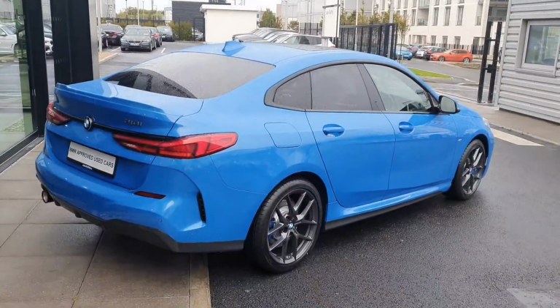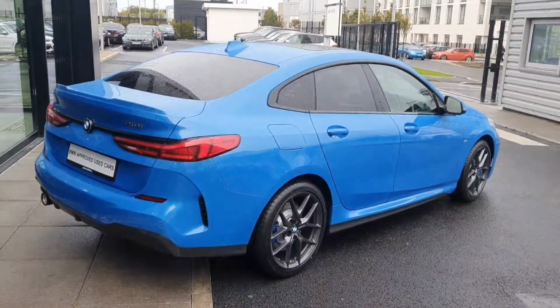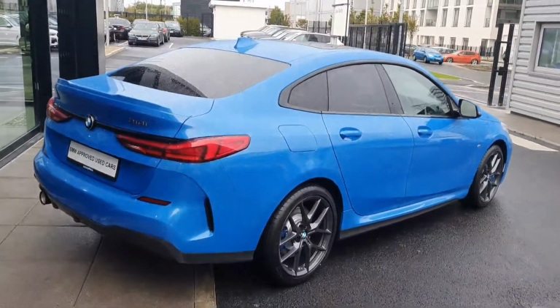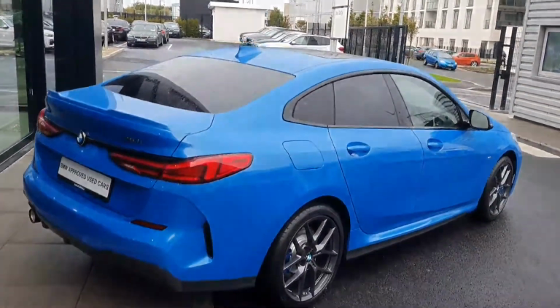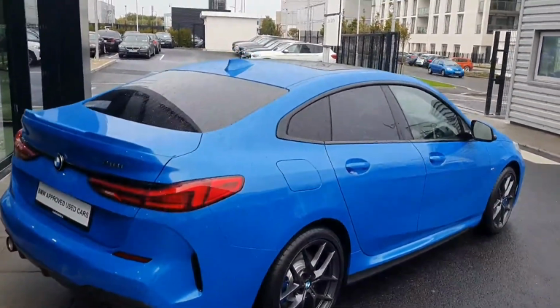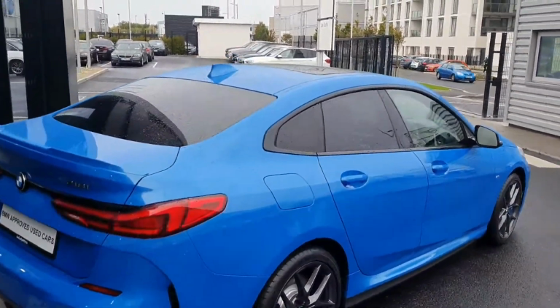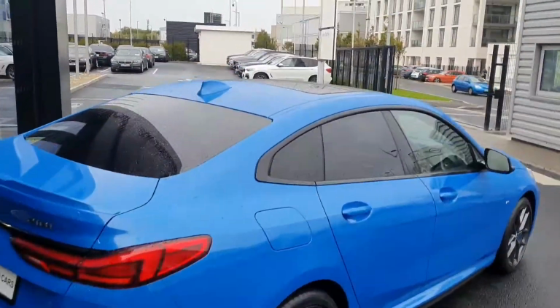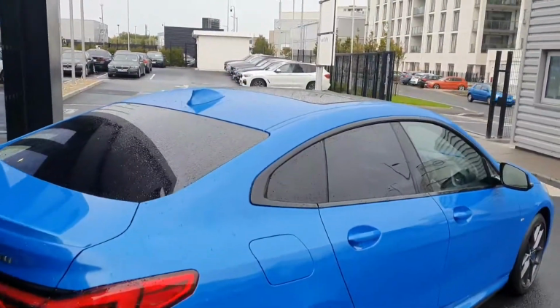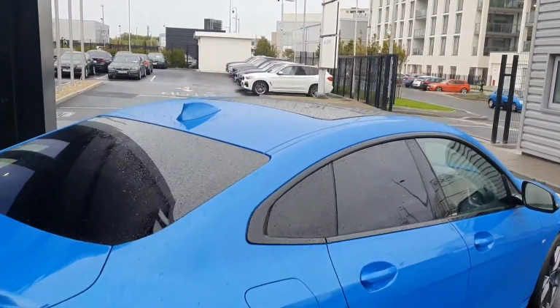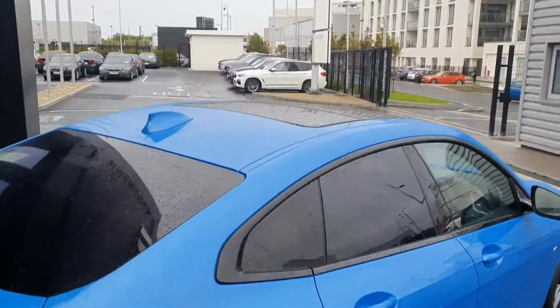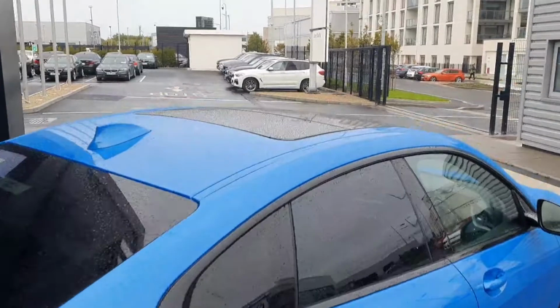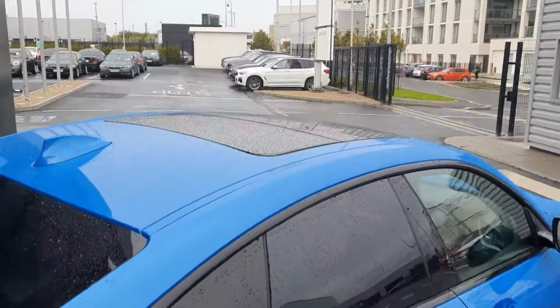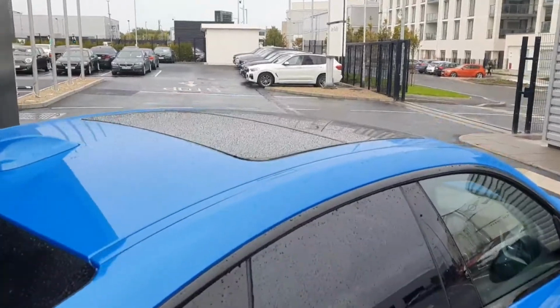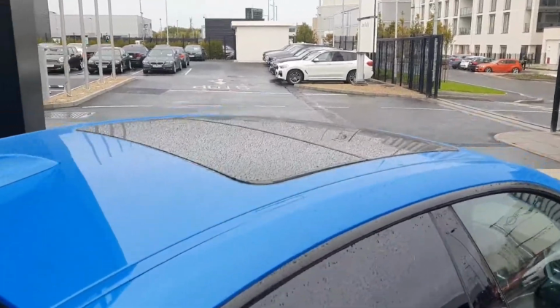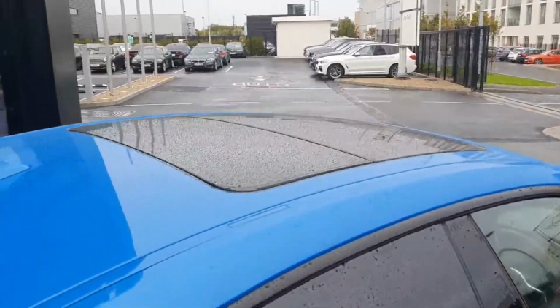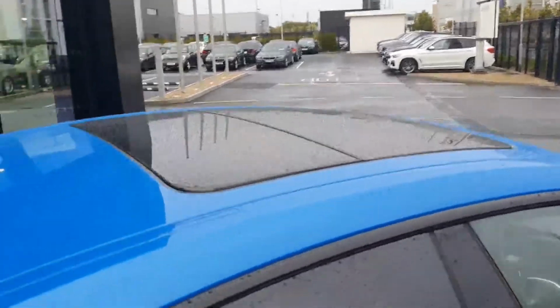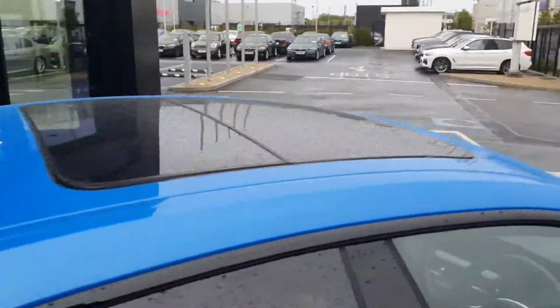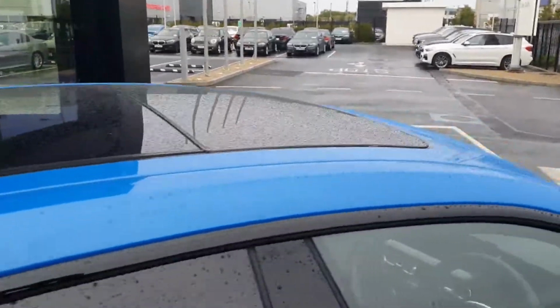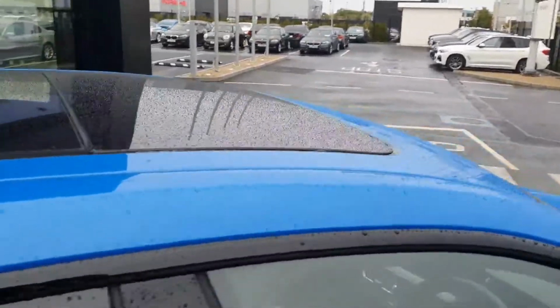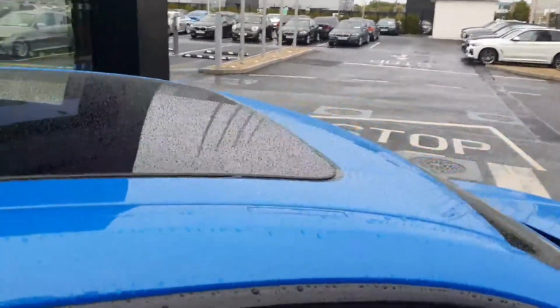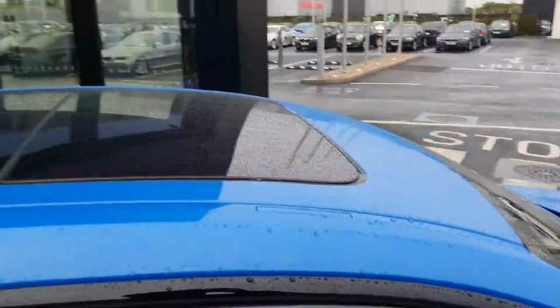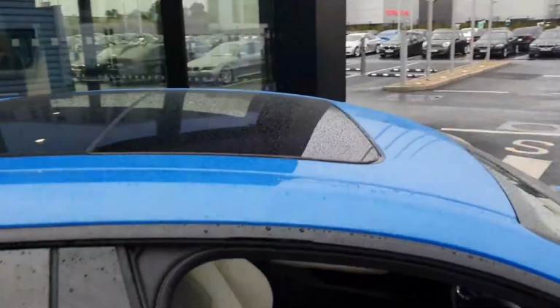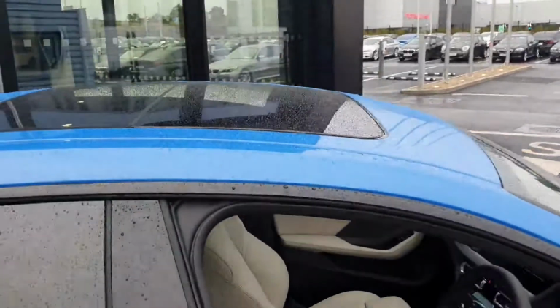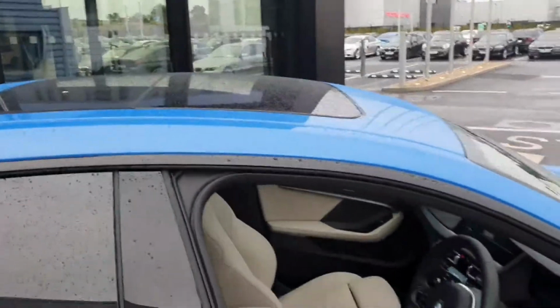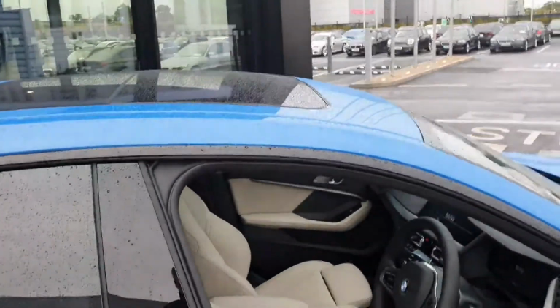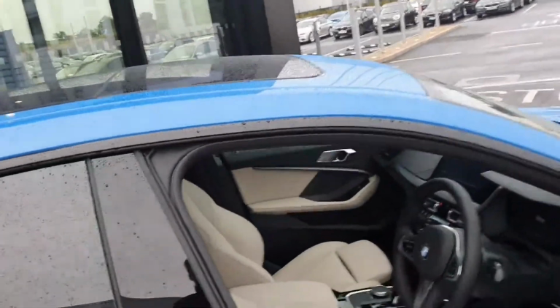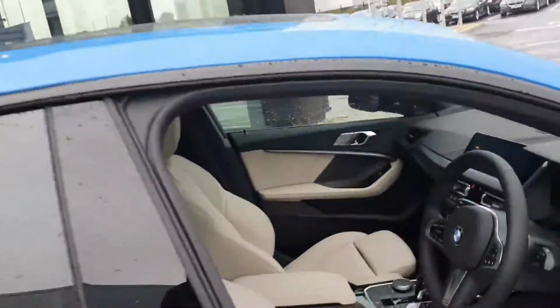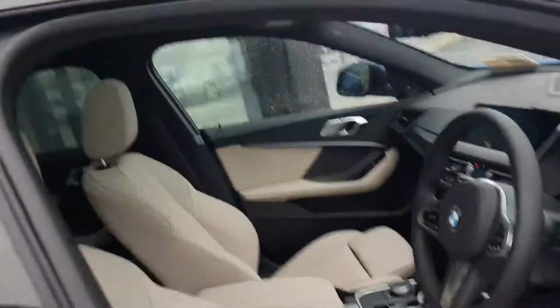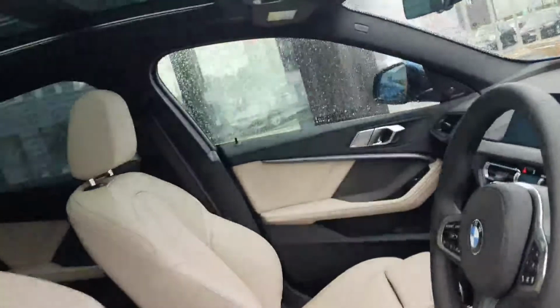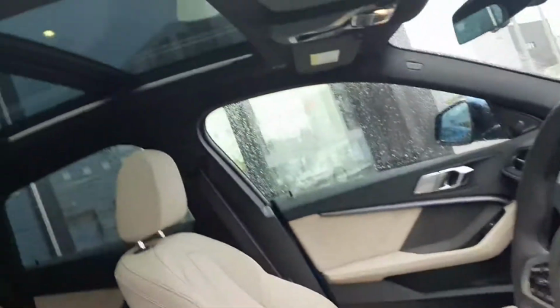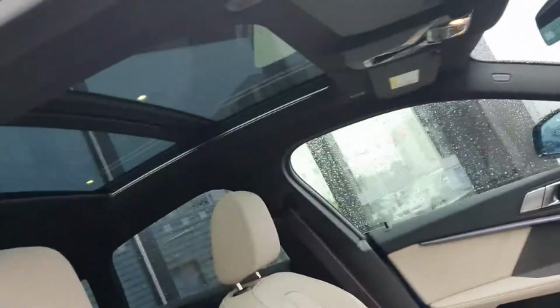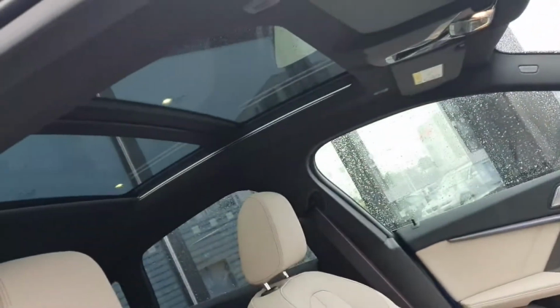This one also has the panoramic sunroof. It's just a very nice option — not many of these have that — and it really just lightens up the cabin.